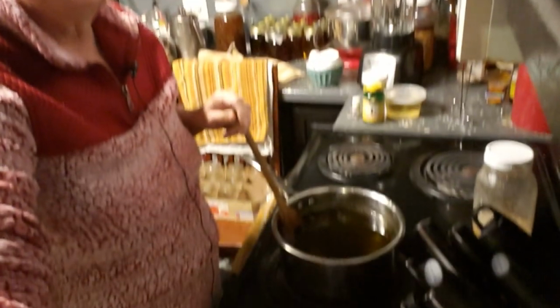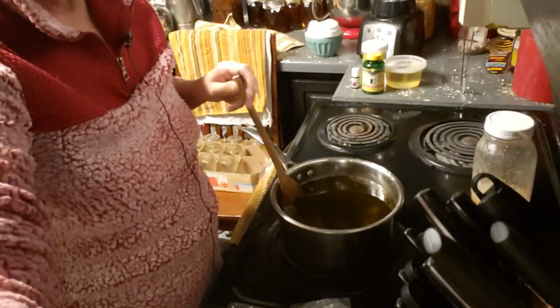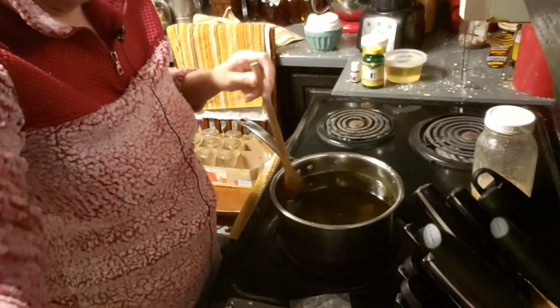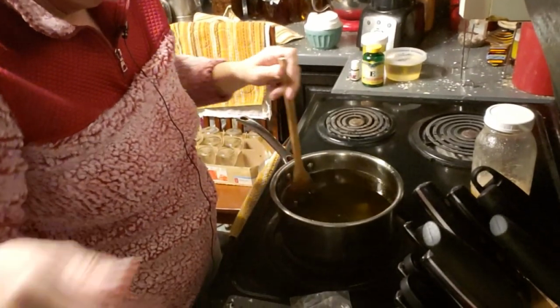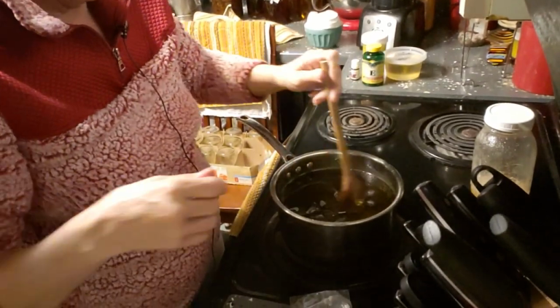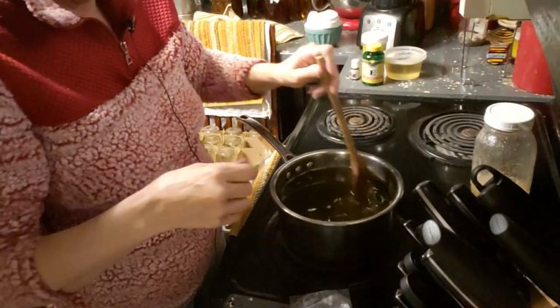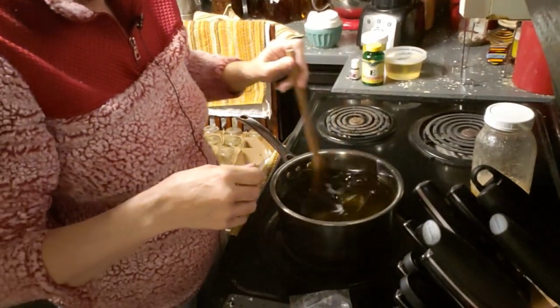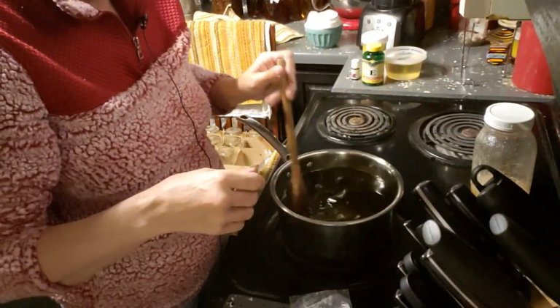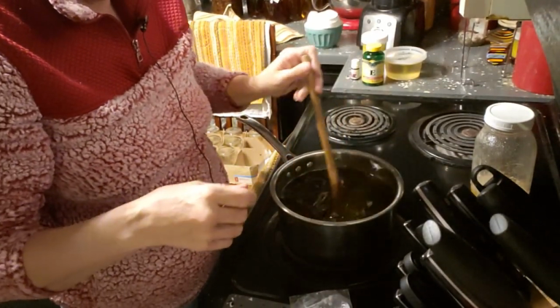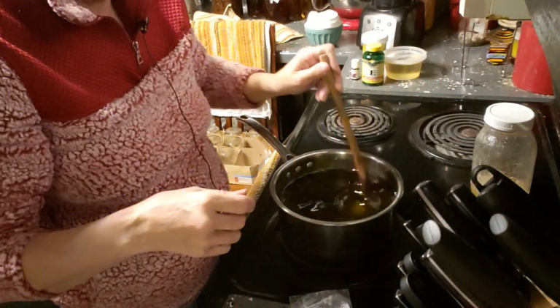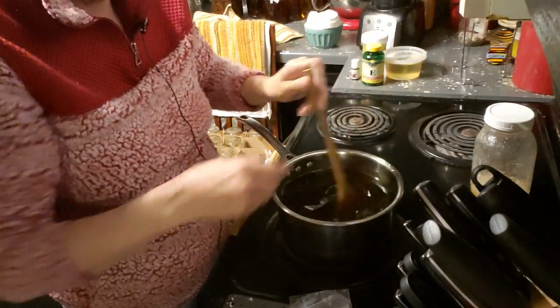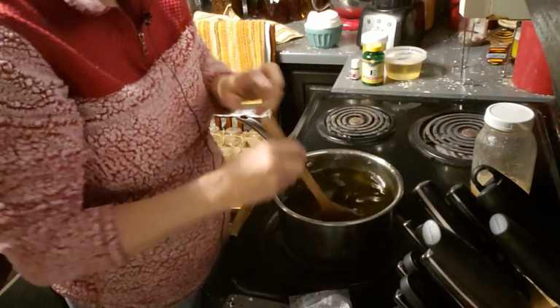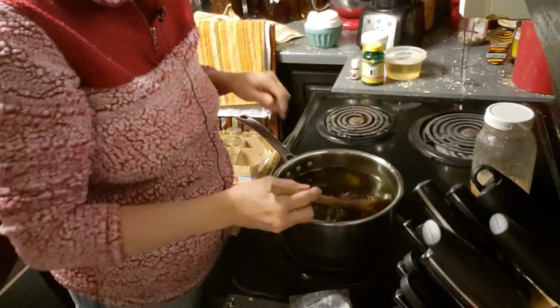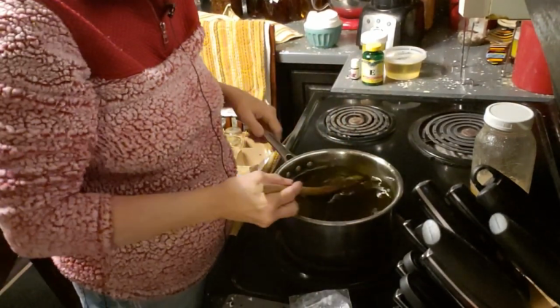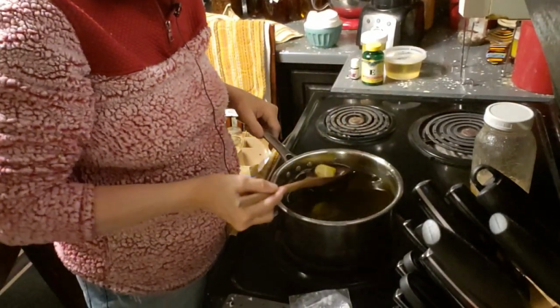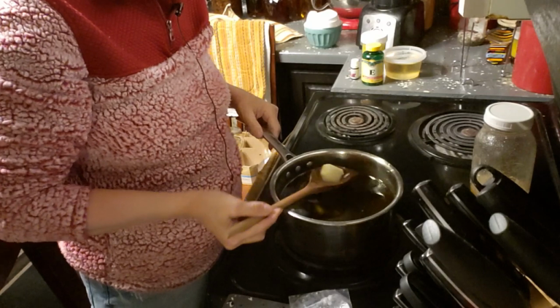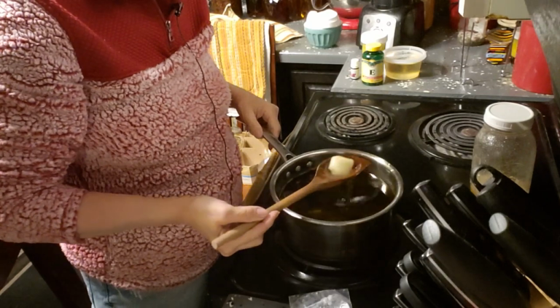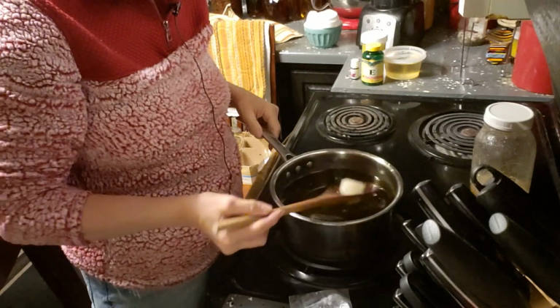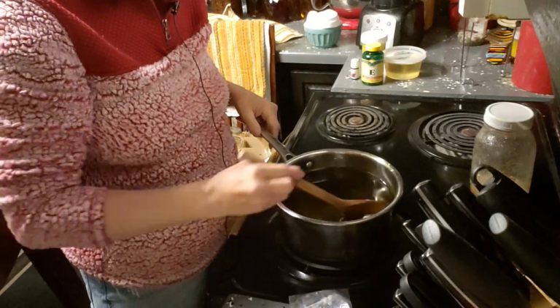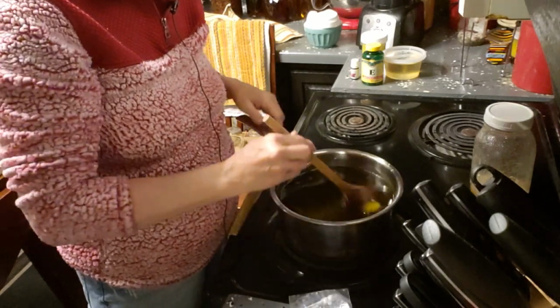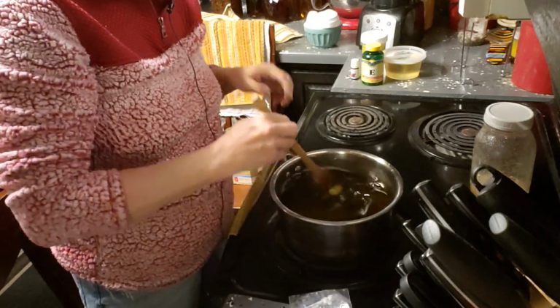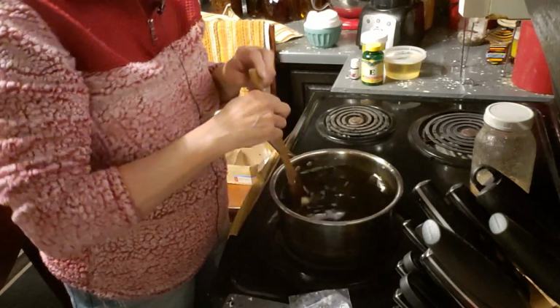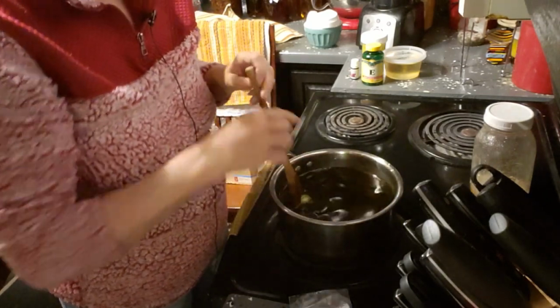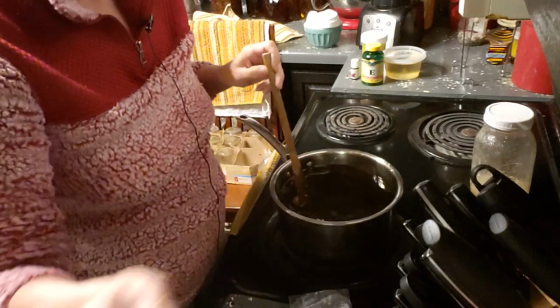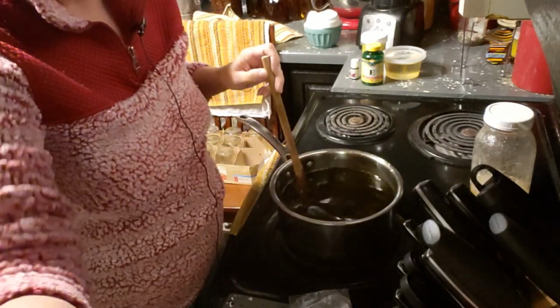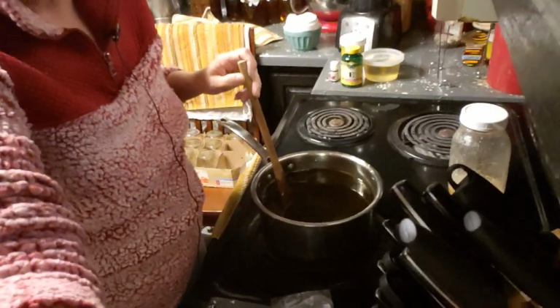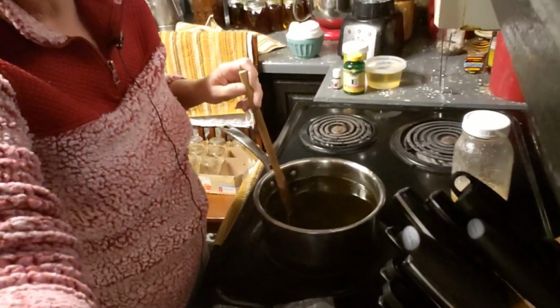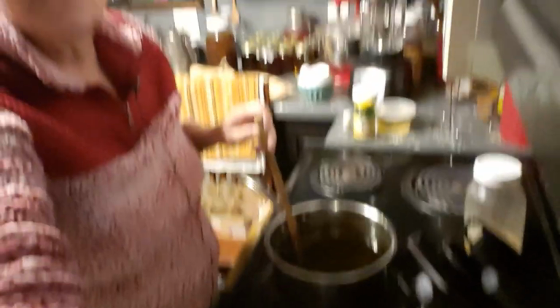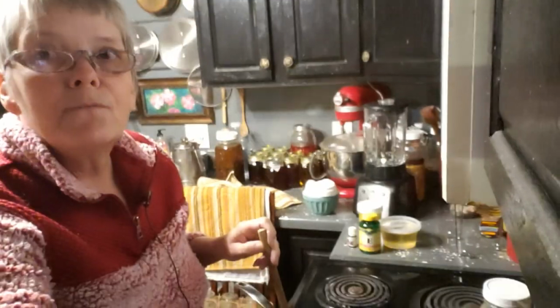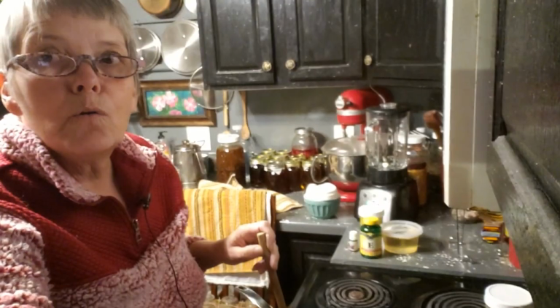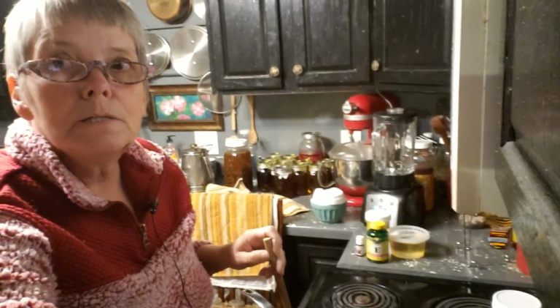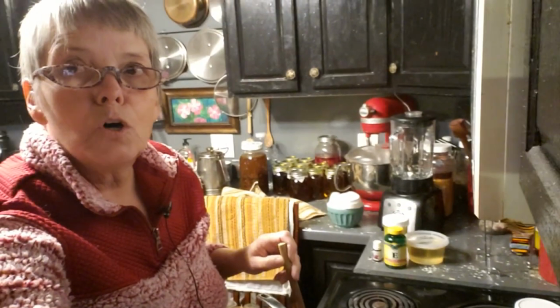It's just melting away. Still a few little pieces in there. I like to melt it very slowly.